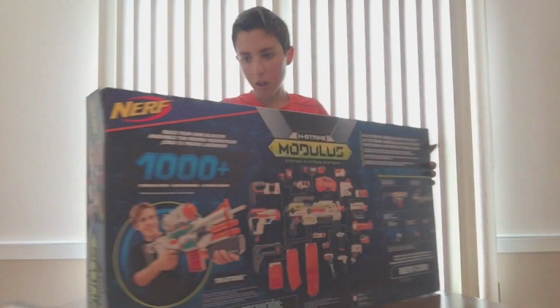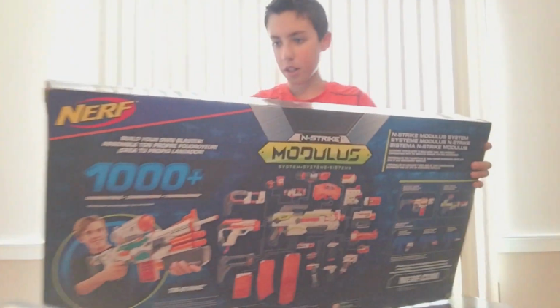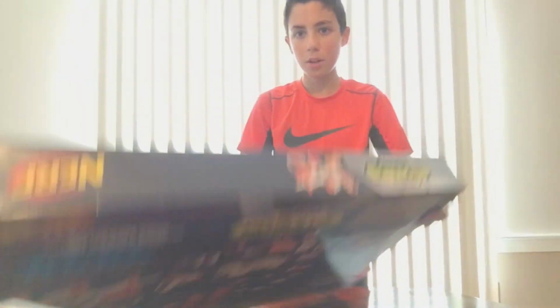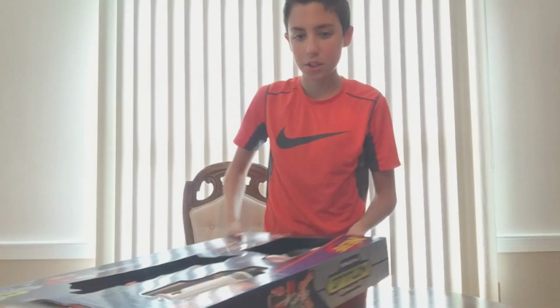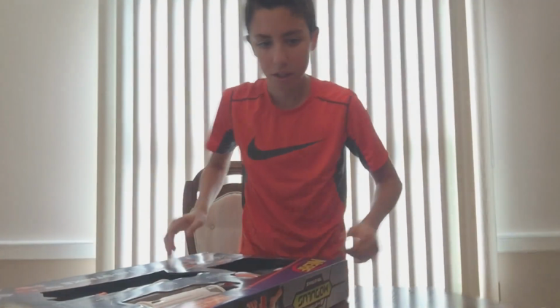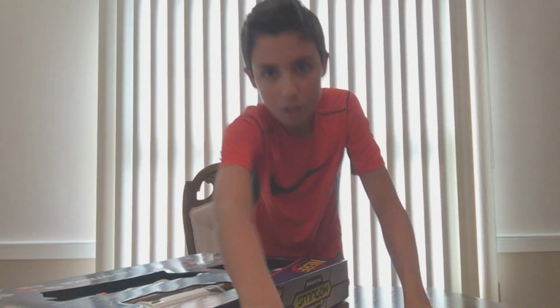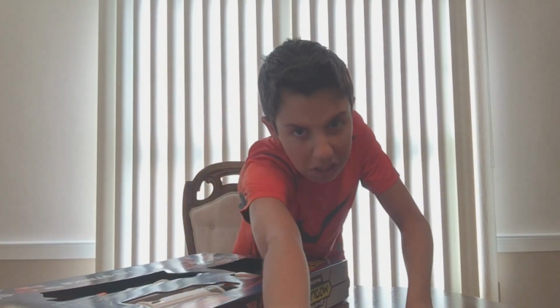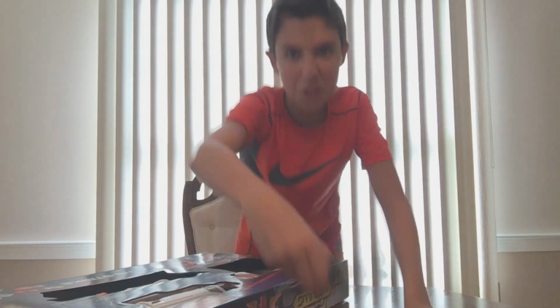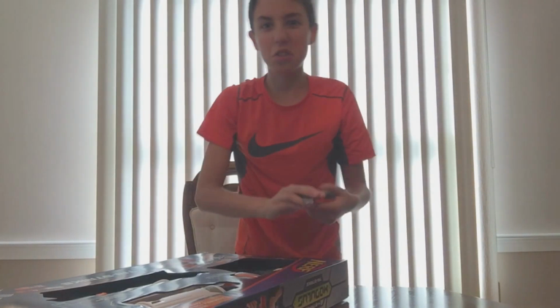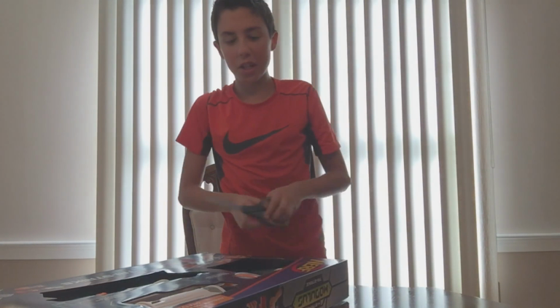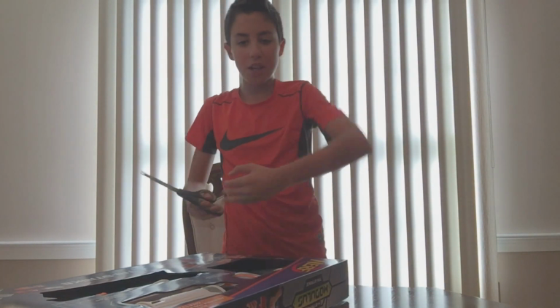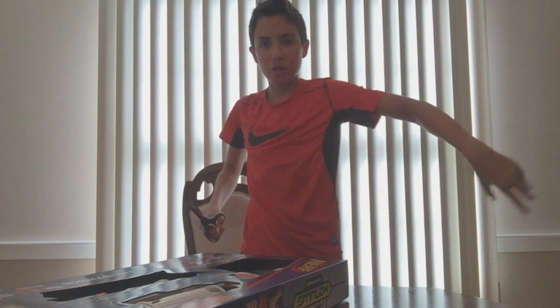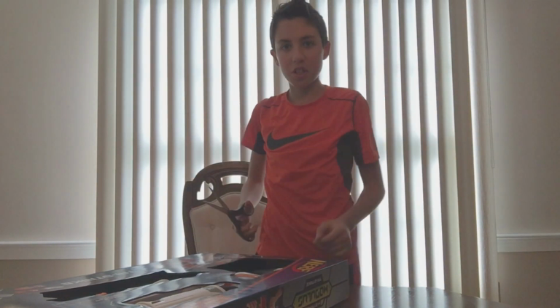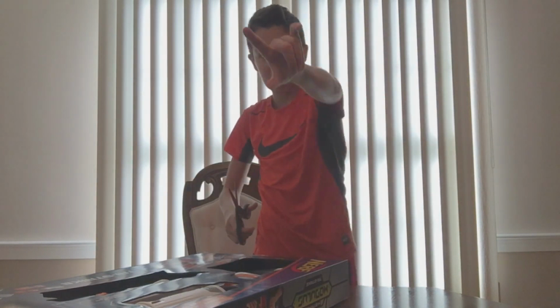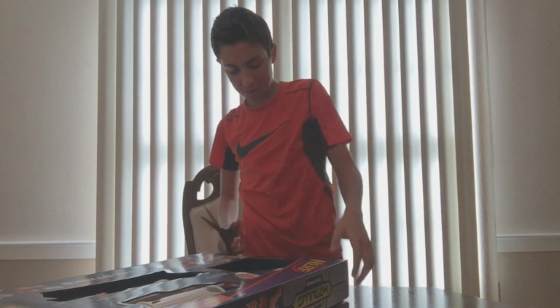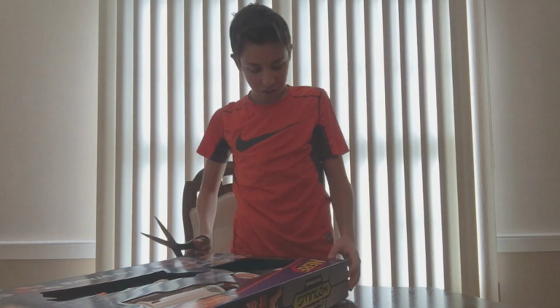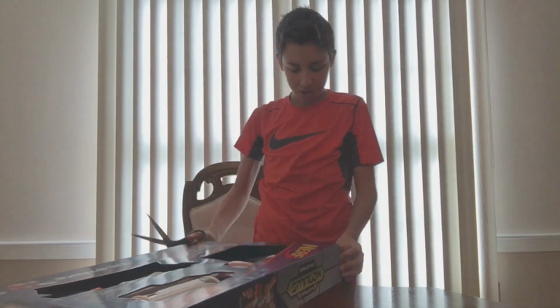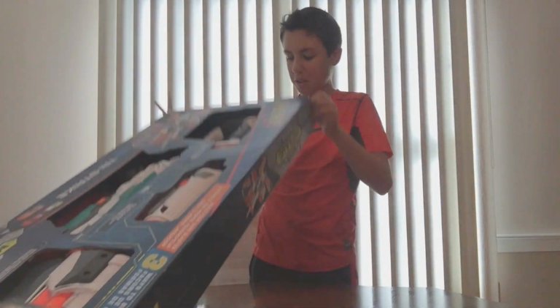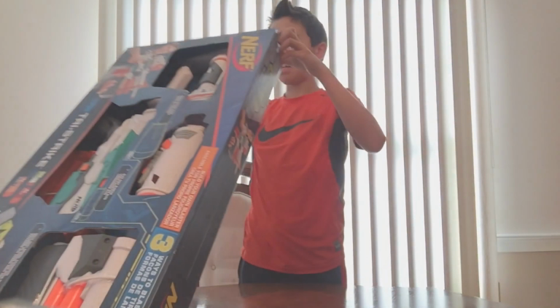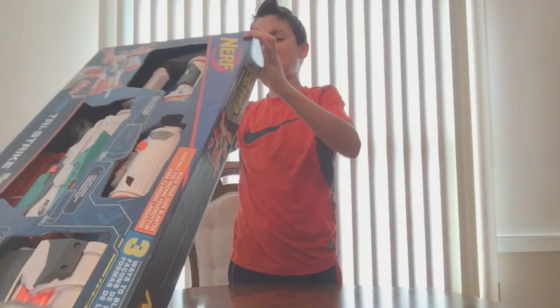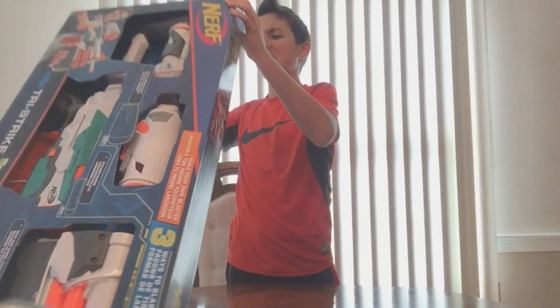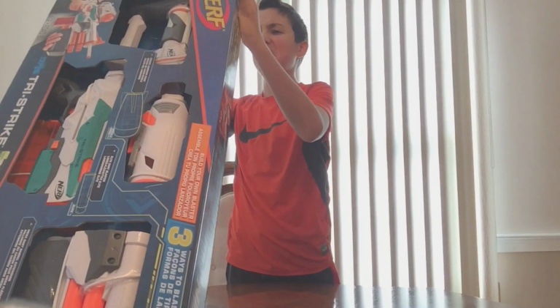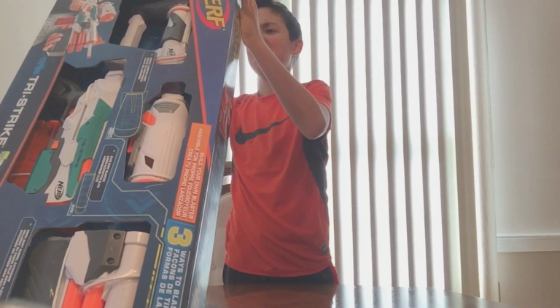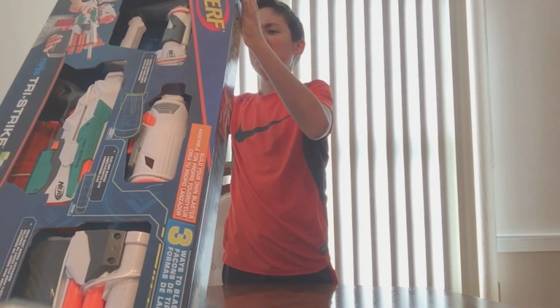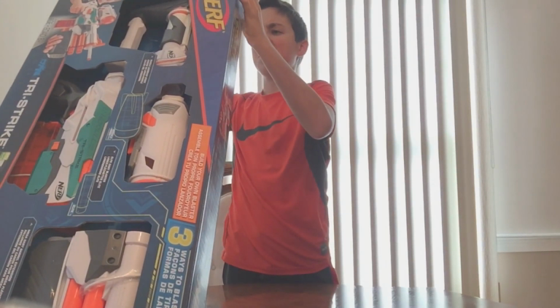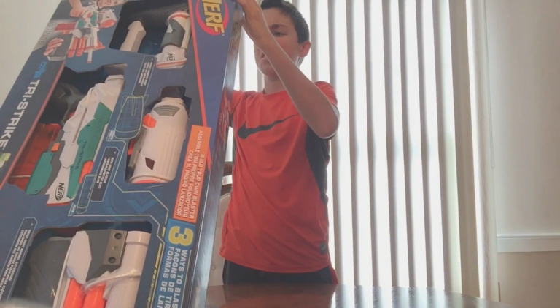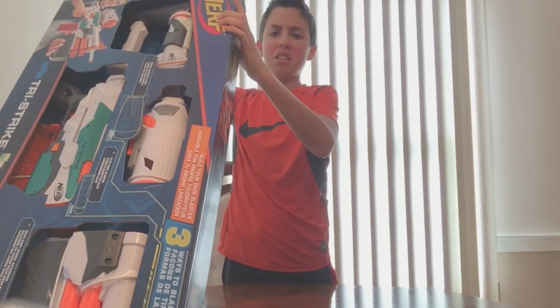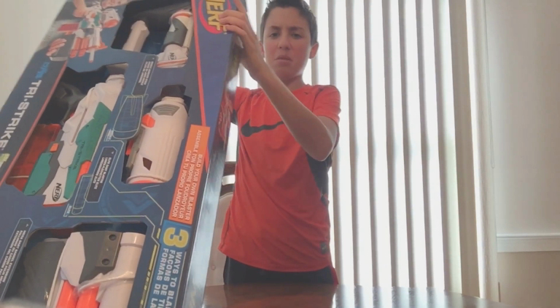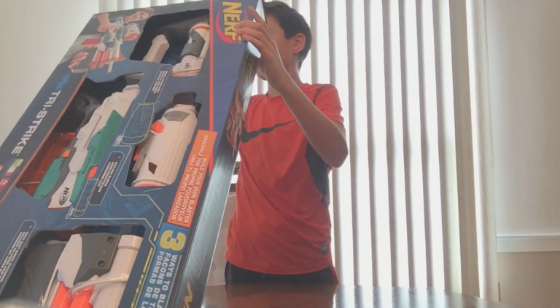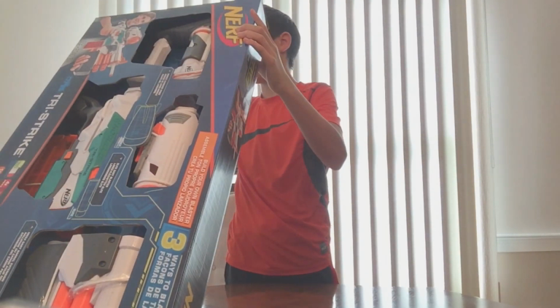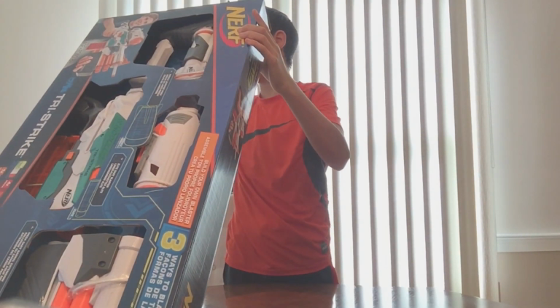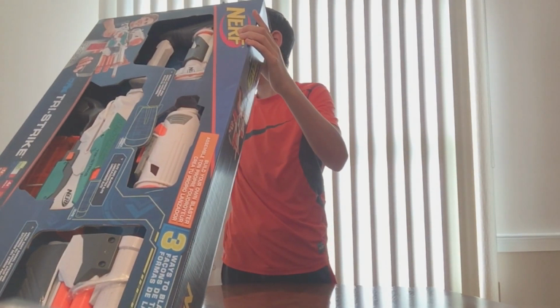Alright, to the unboxing. Come on, scissors. Oh my god, the table's stretched out. It's huge. My whole camera's like tilted. I can't fix it. It's getting out of frame.